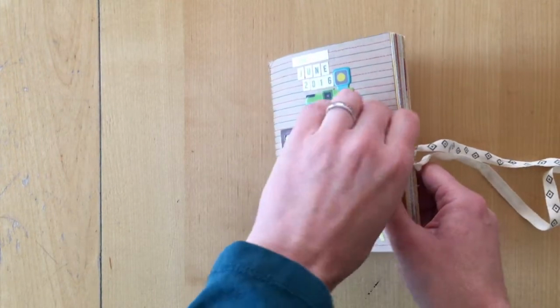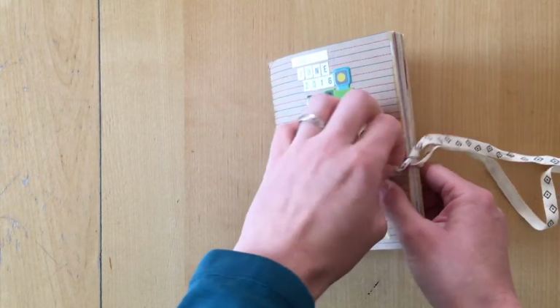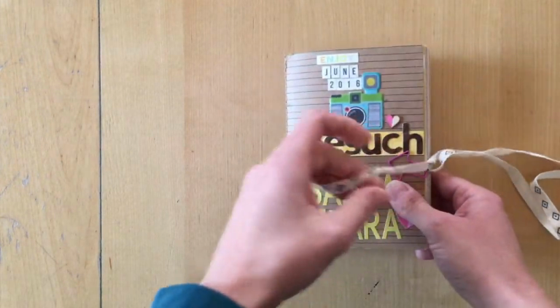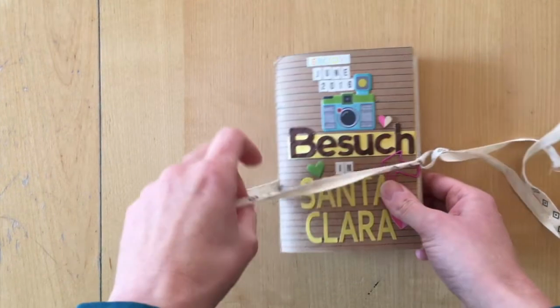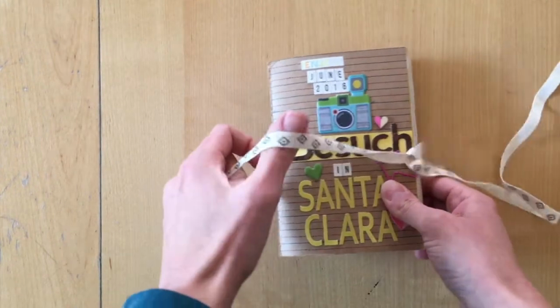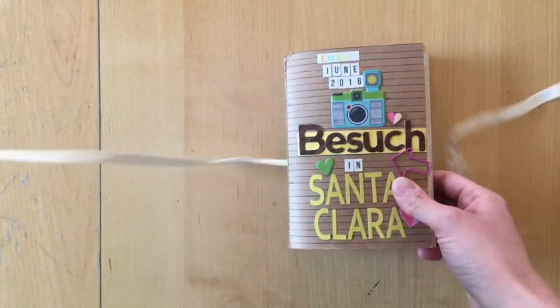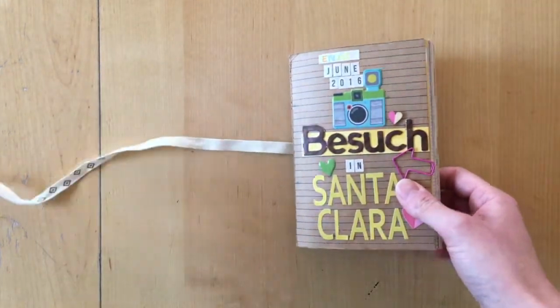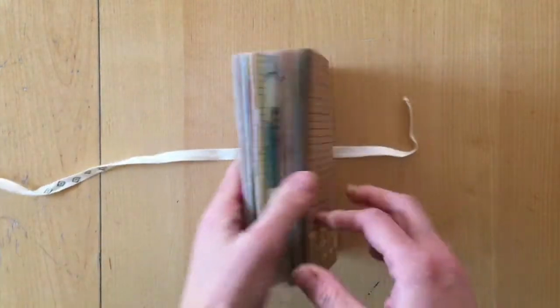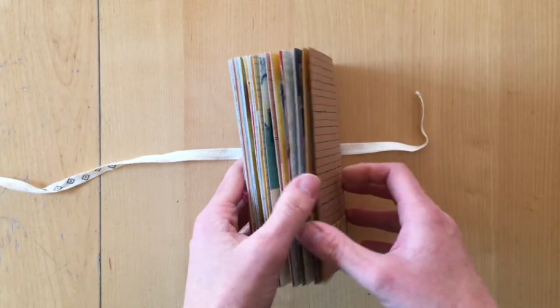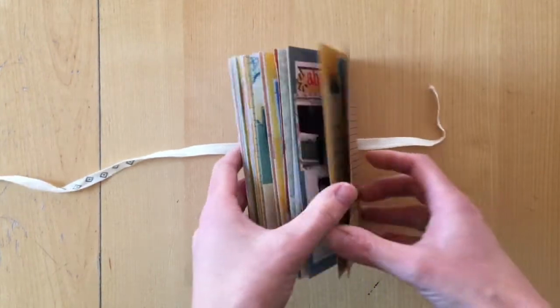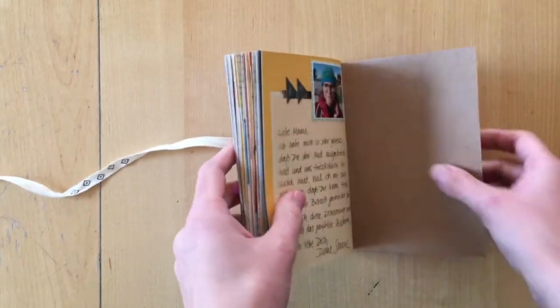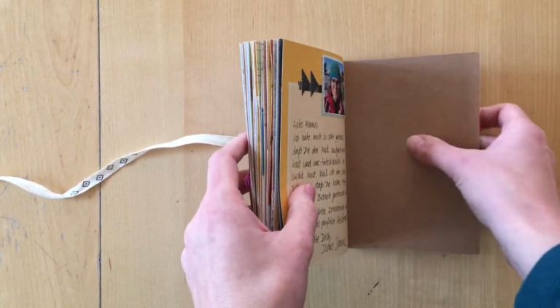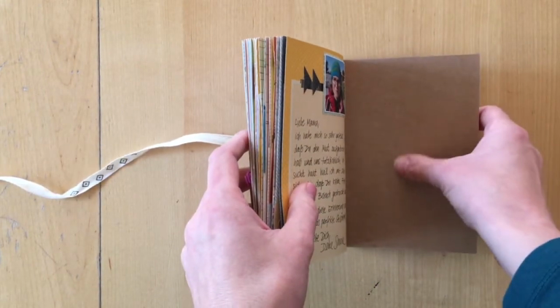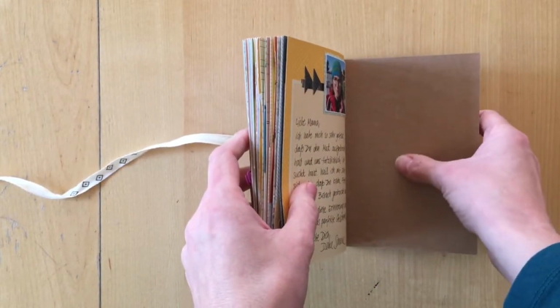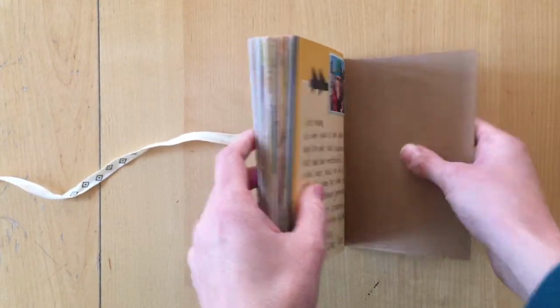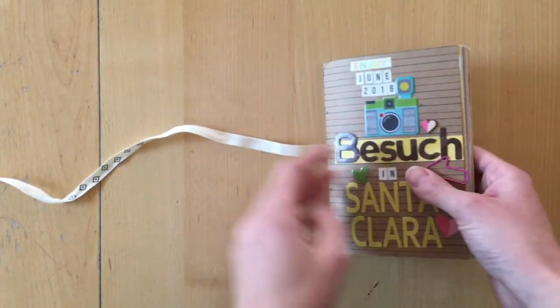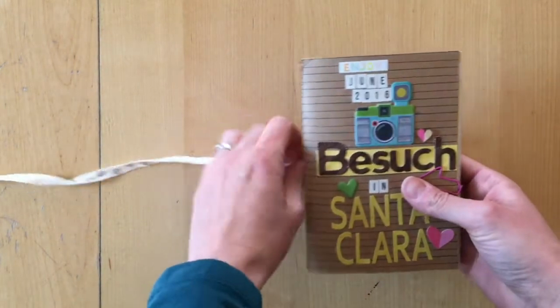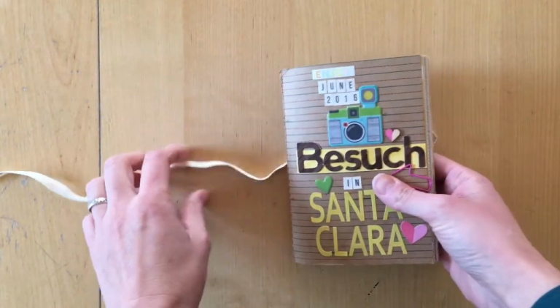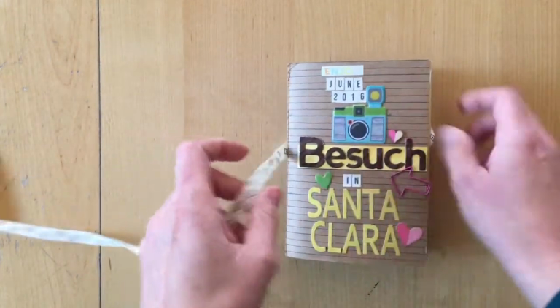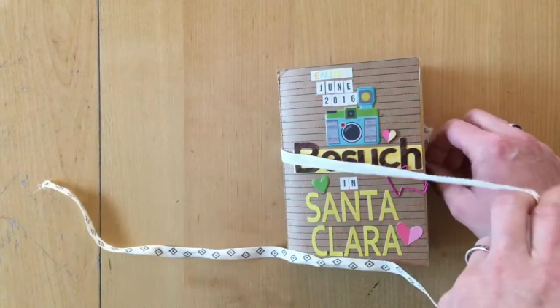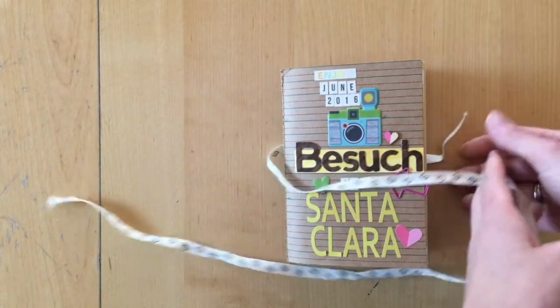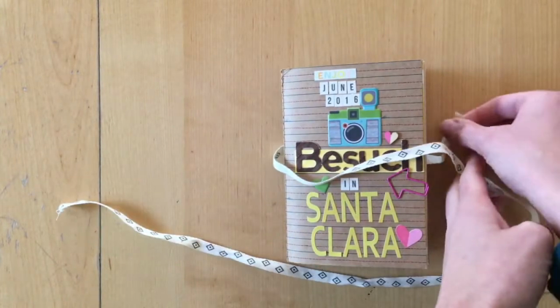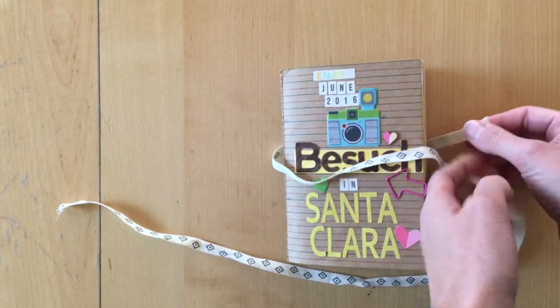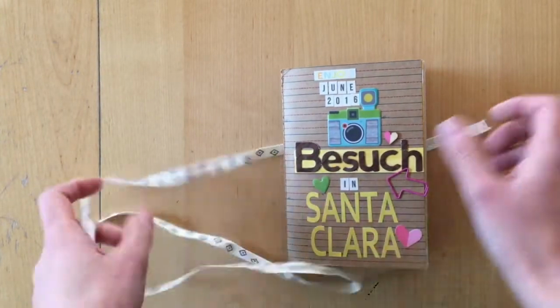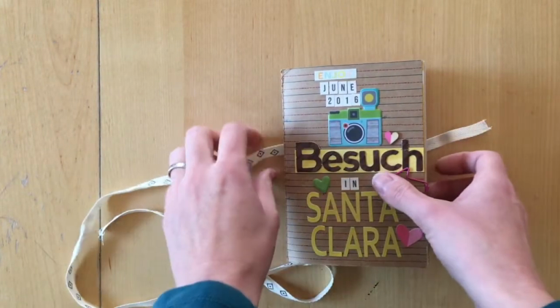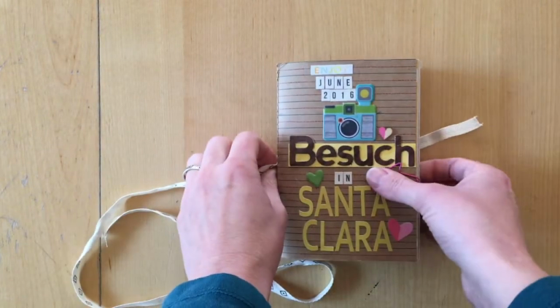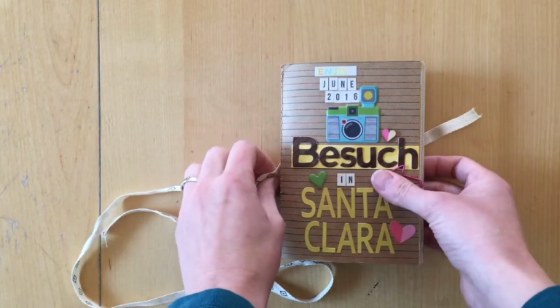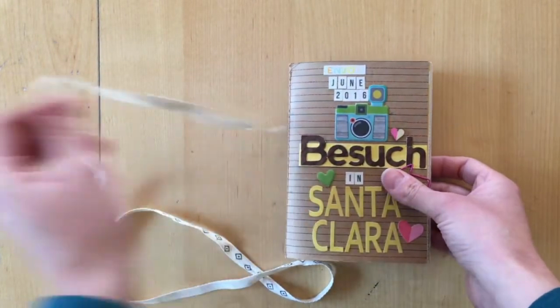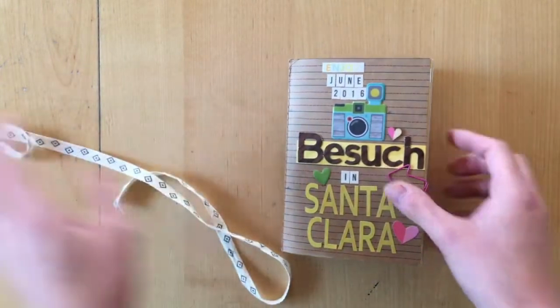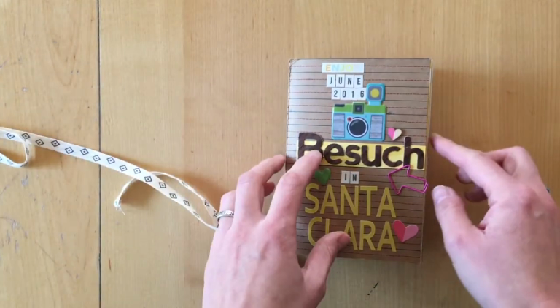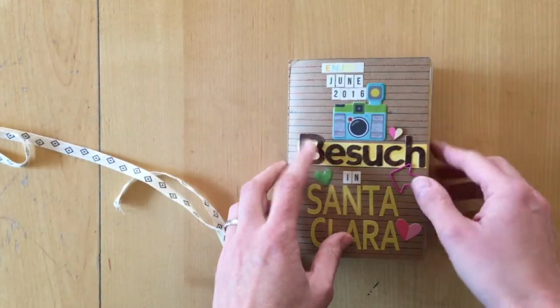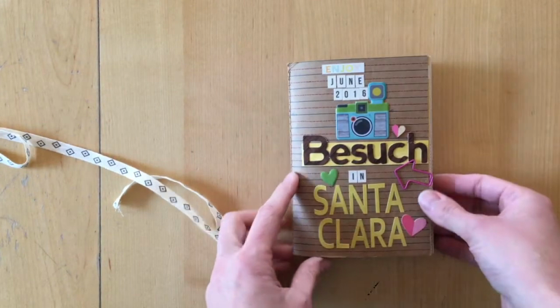I have this ribbon that I will be sewing to the back here, and then I will wrap it around and tie up a bow here at the edge.